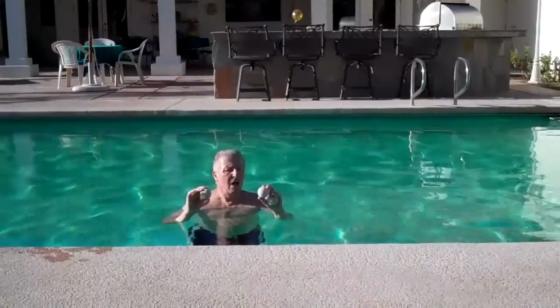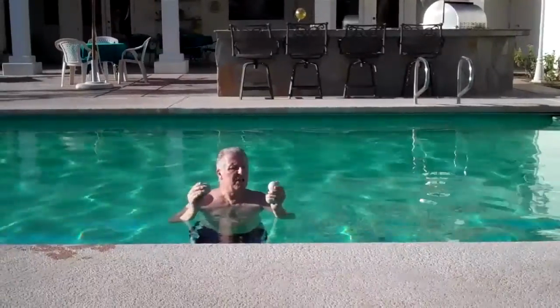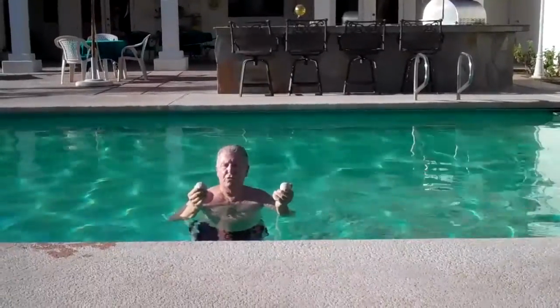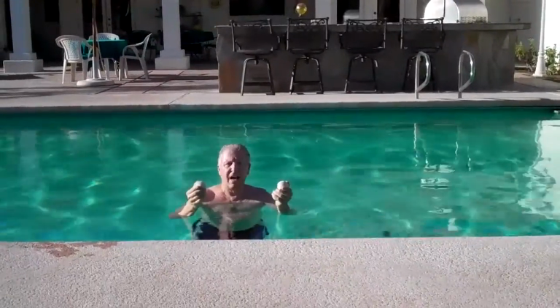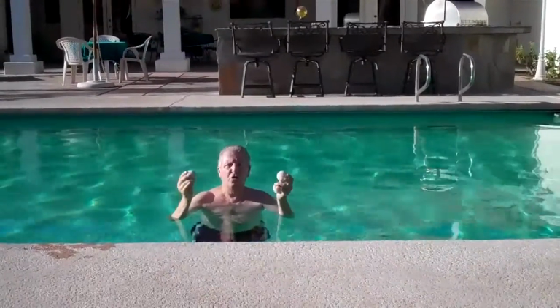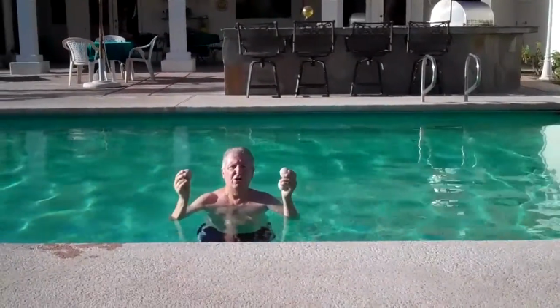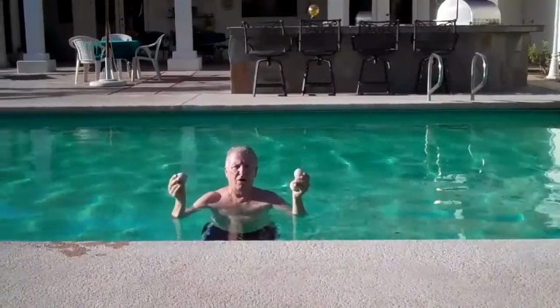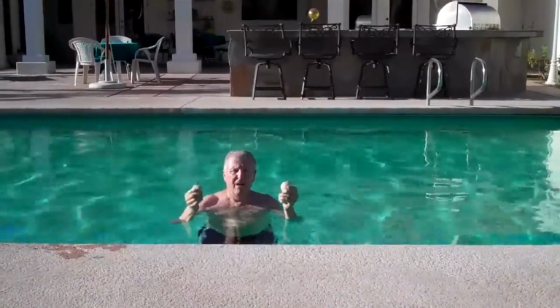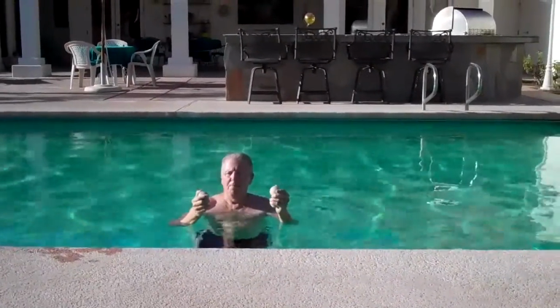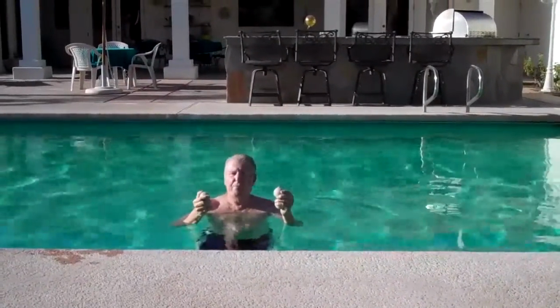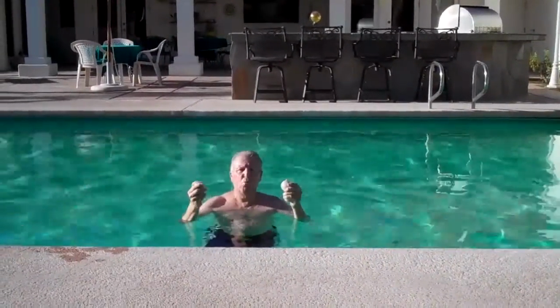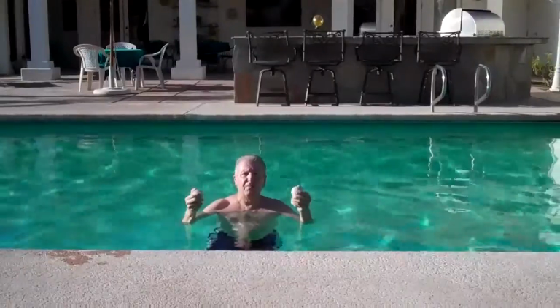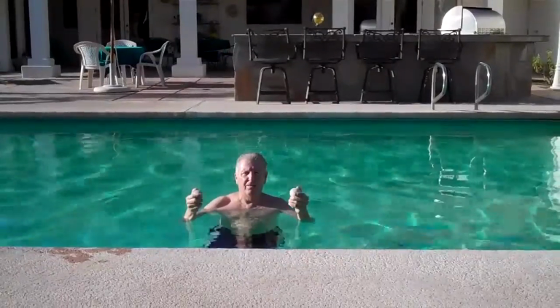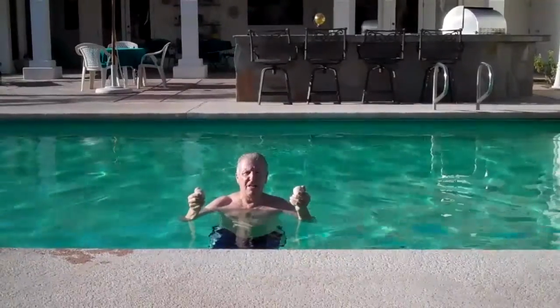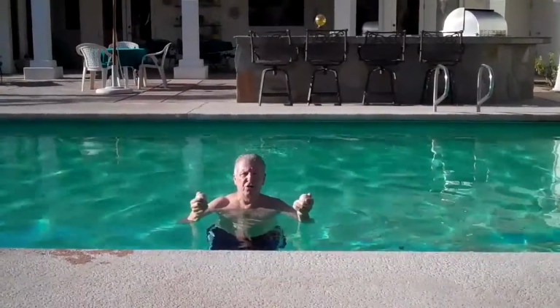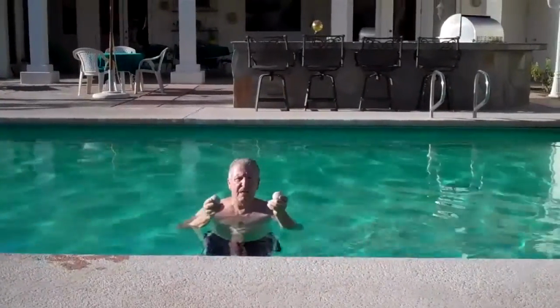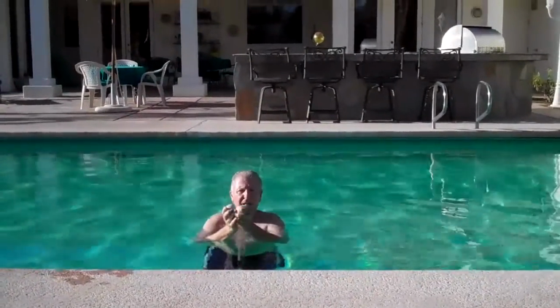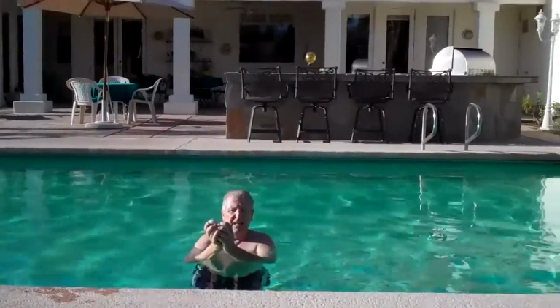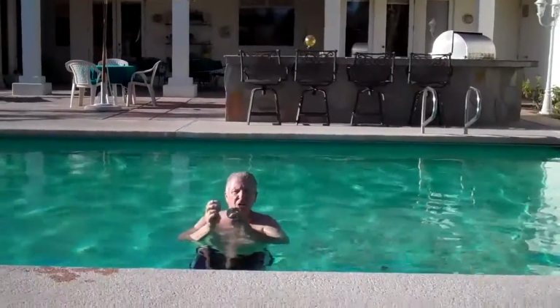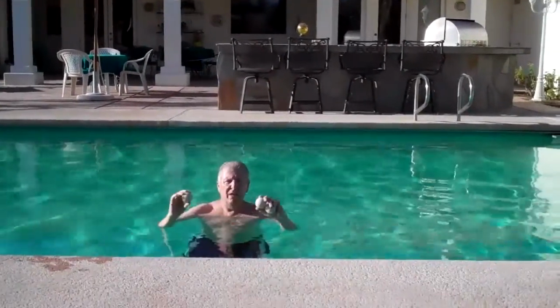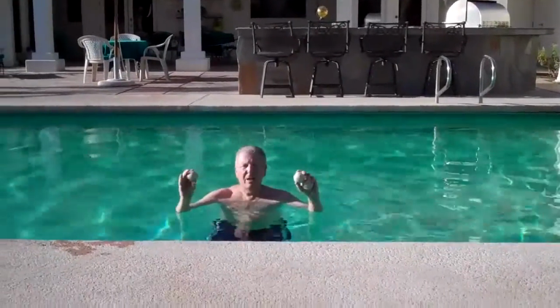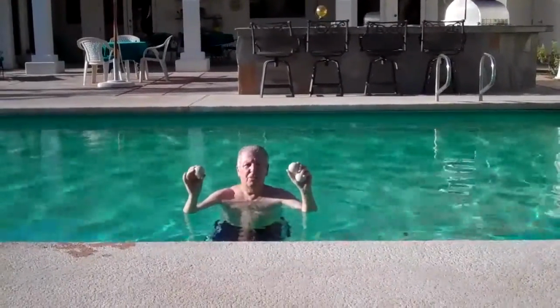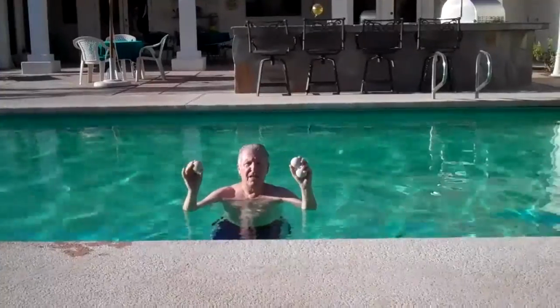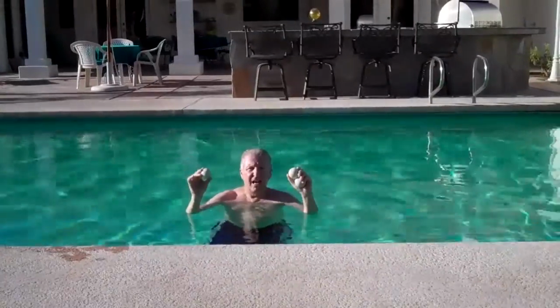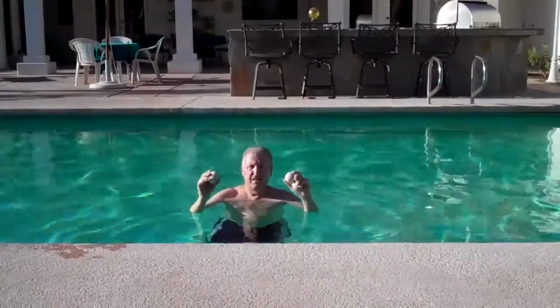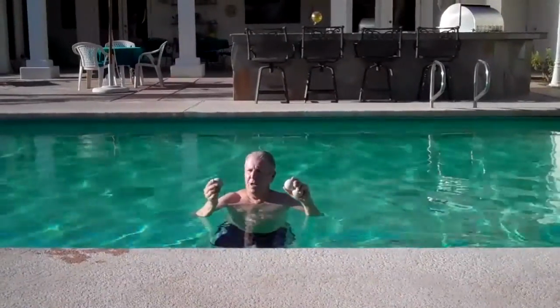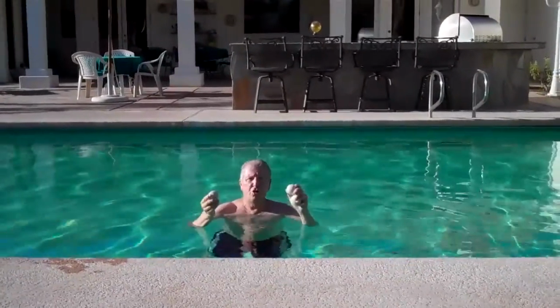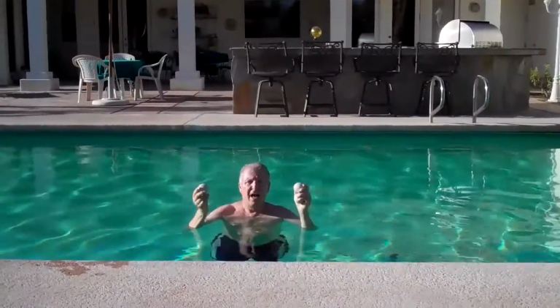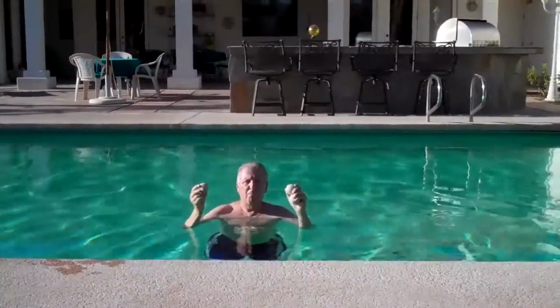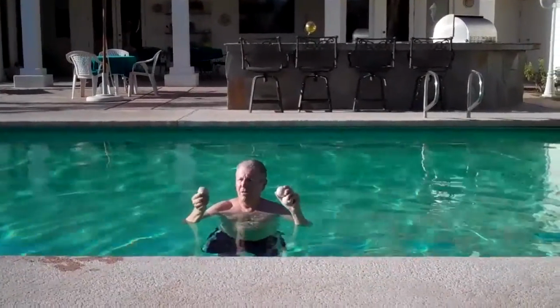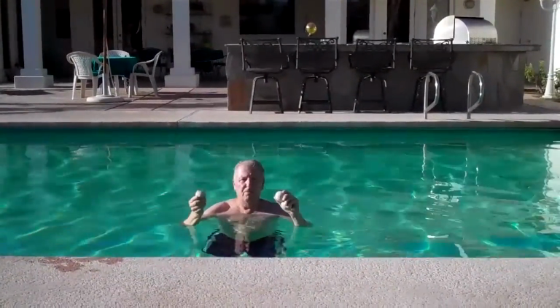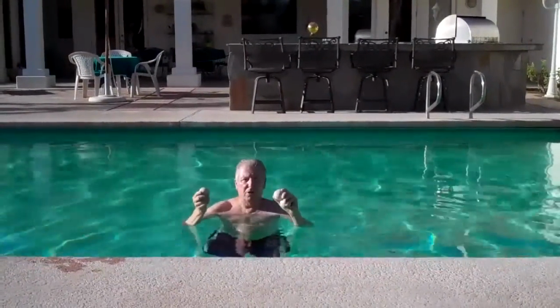So I want to demonstrate how to do this underwater. I've placed some weights in my bathing suit to help keep me down. So anyway, let's proceed and I'll show you how this works.